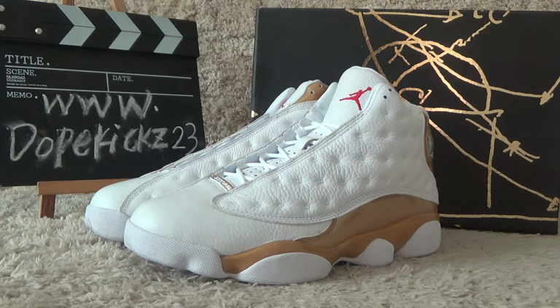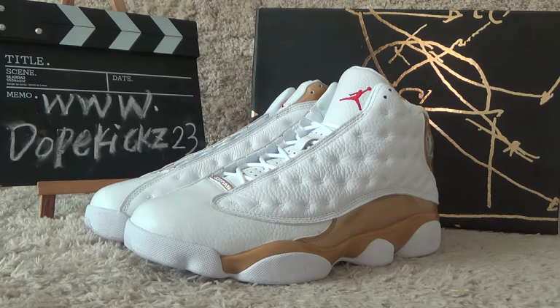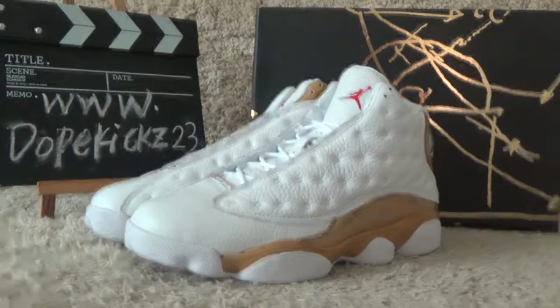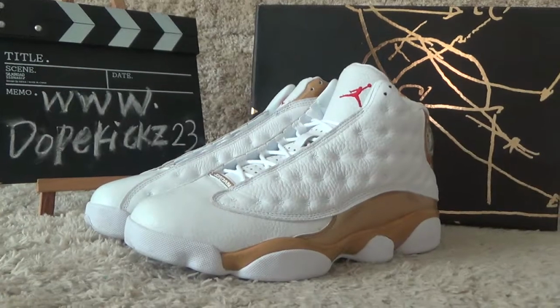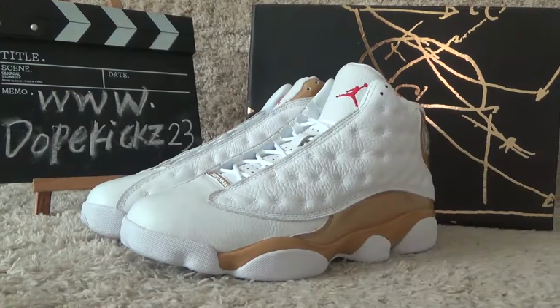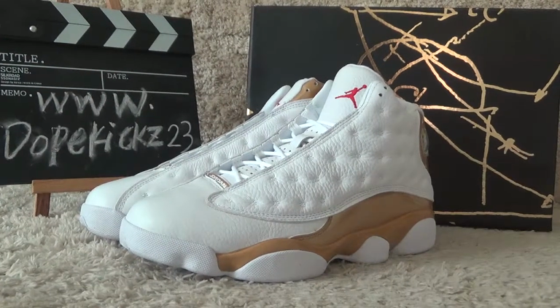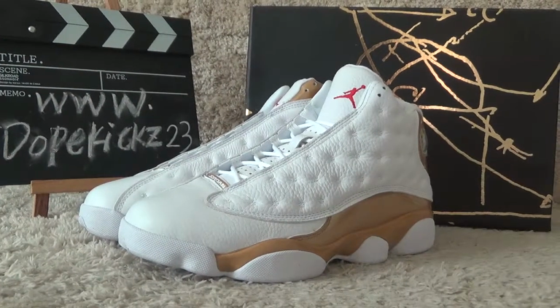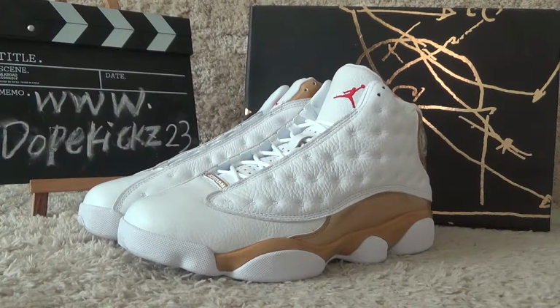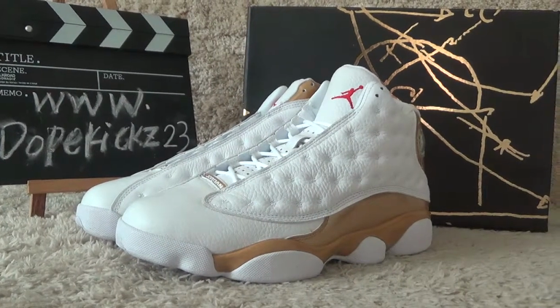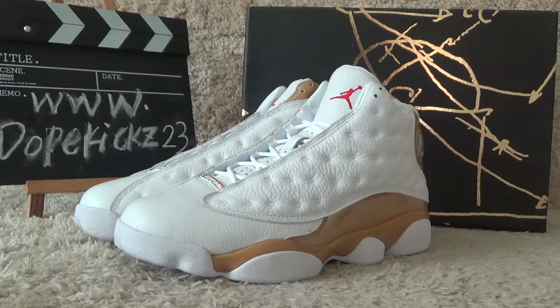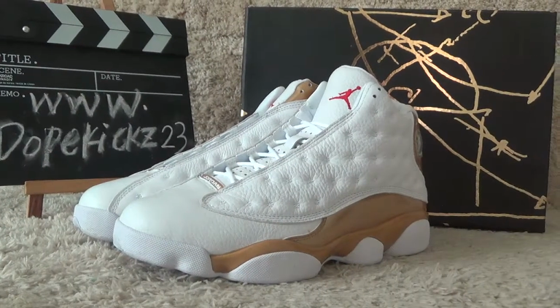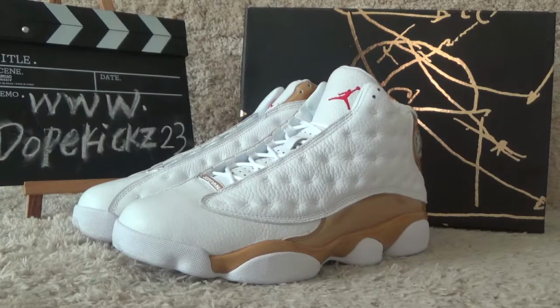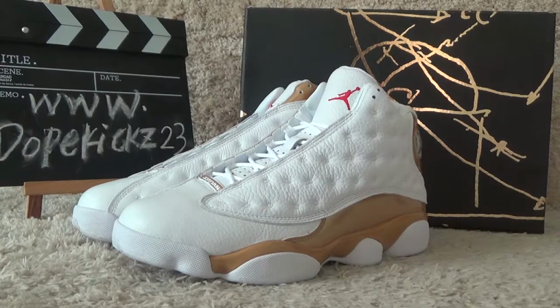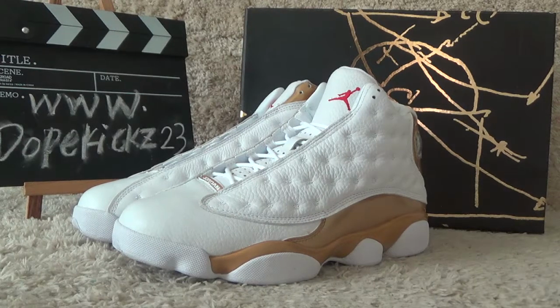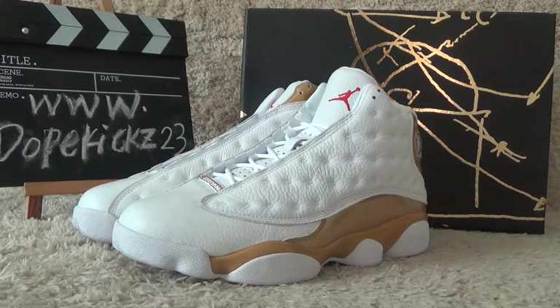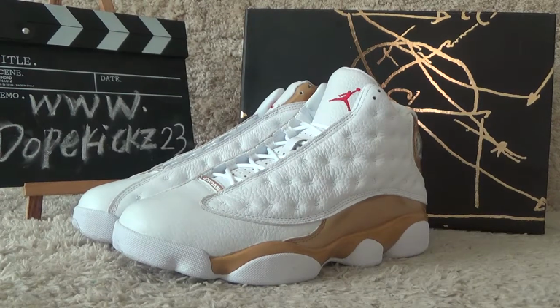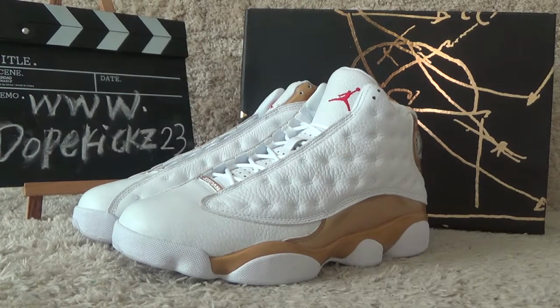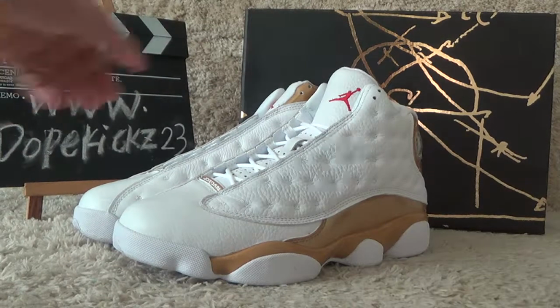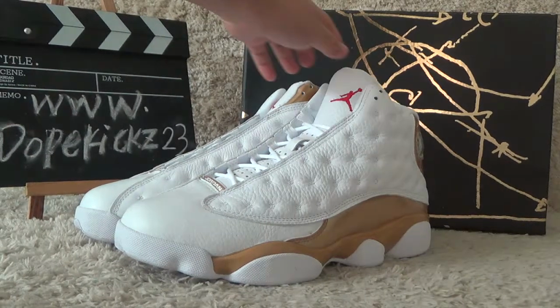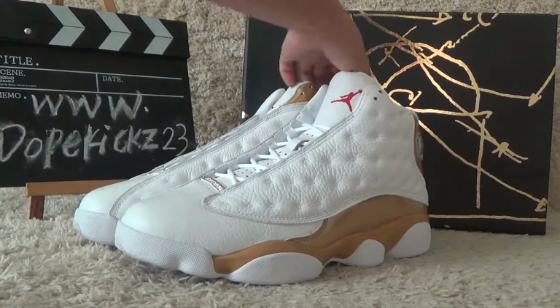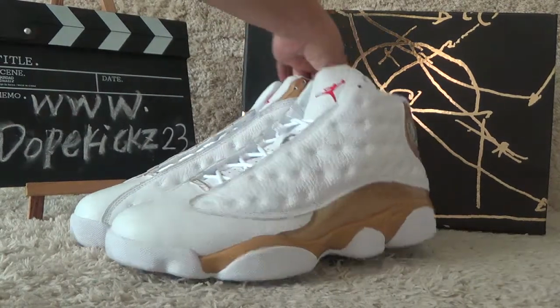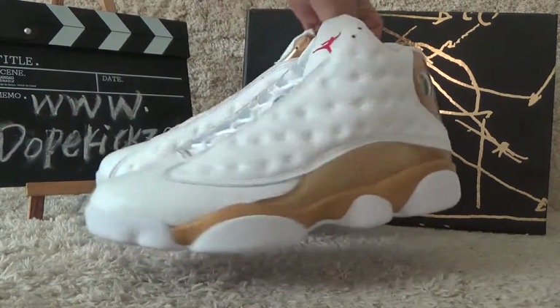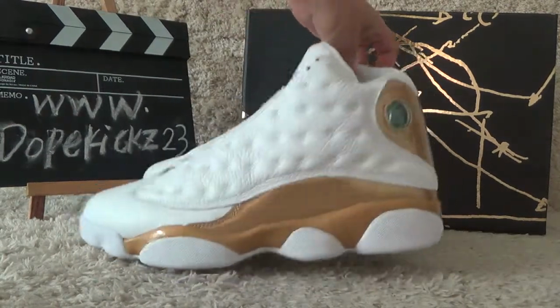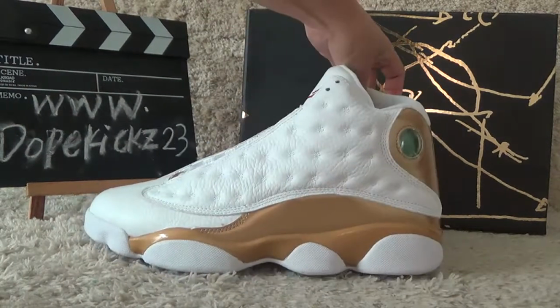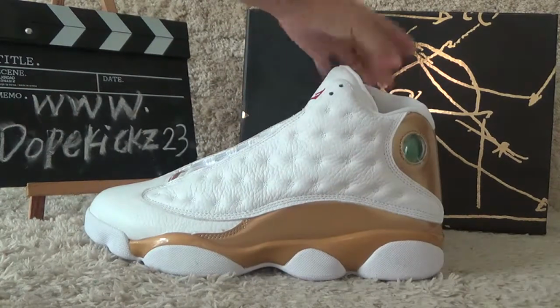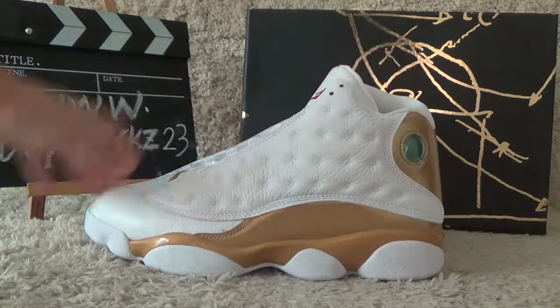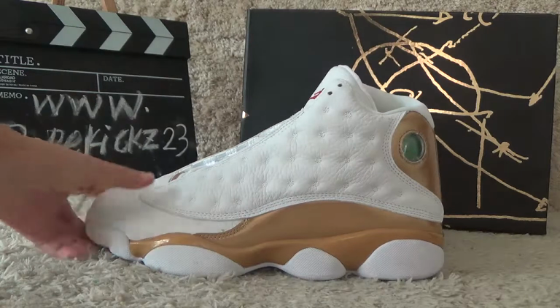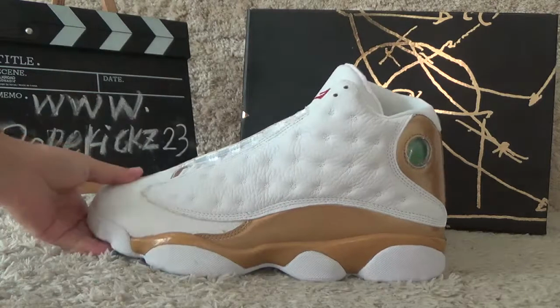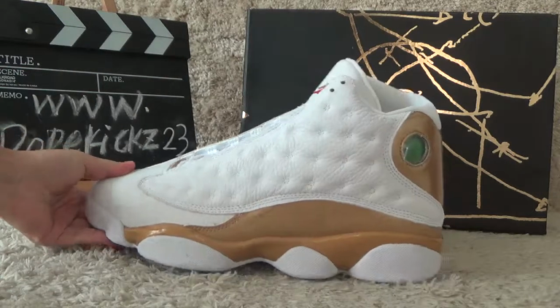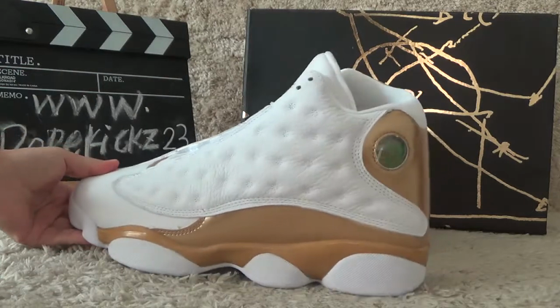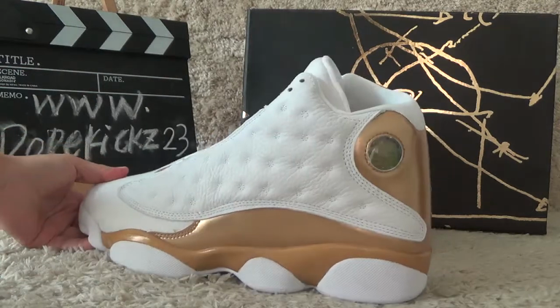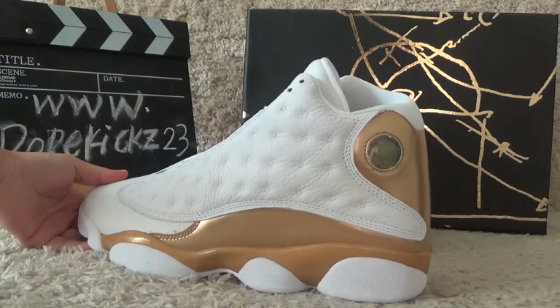As you can see, here is a small box for the DMP only. Let me show you the shoe details.